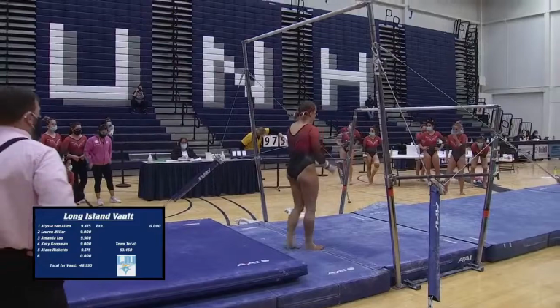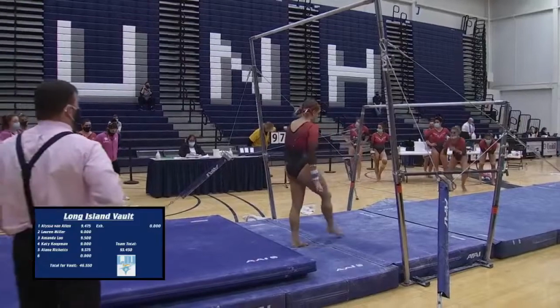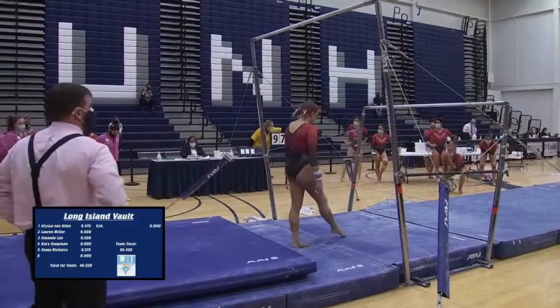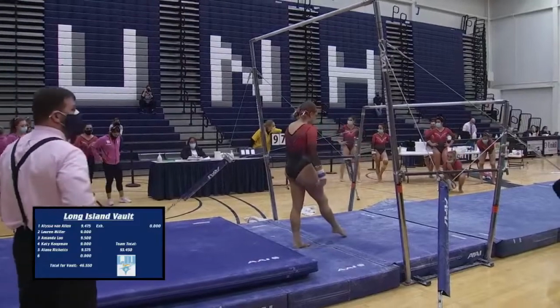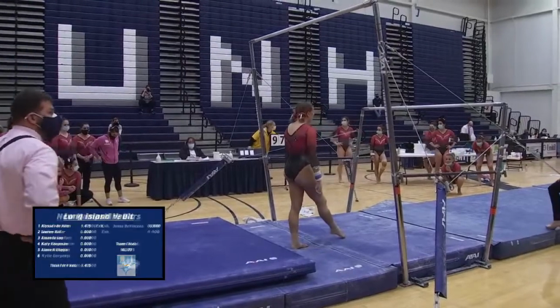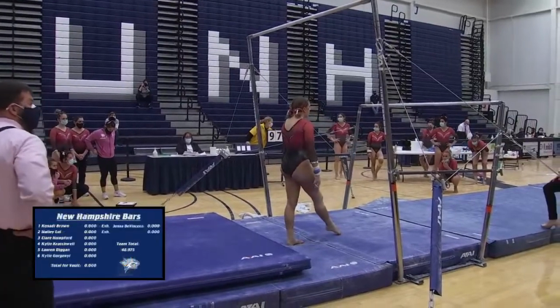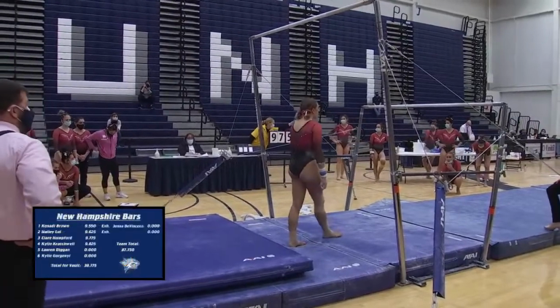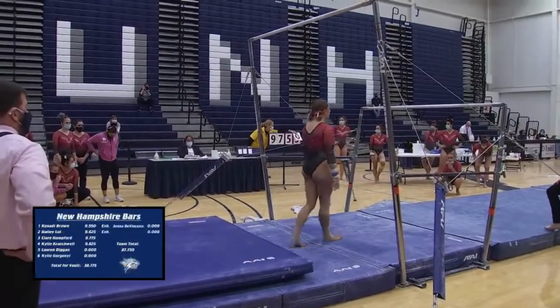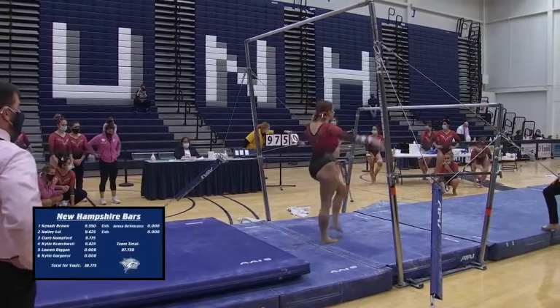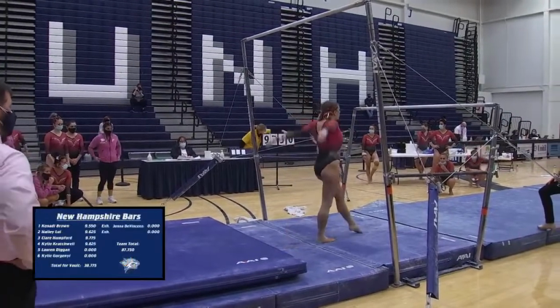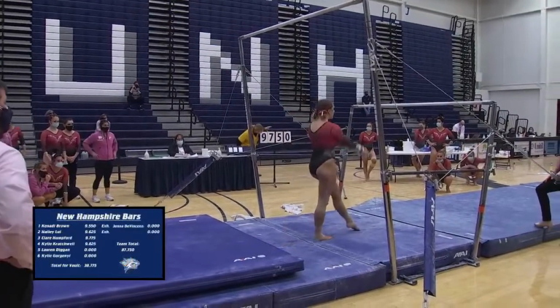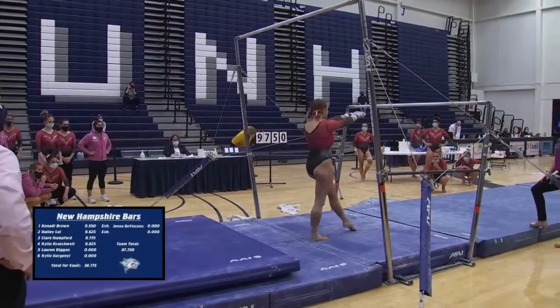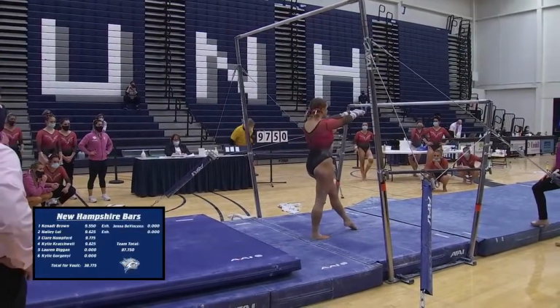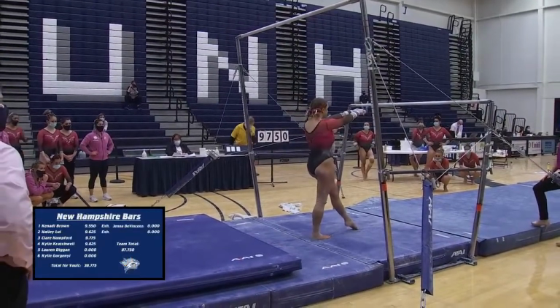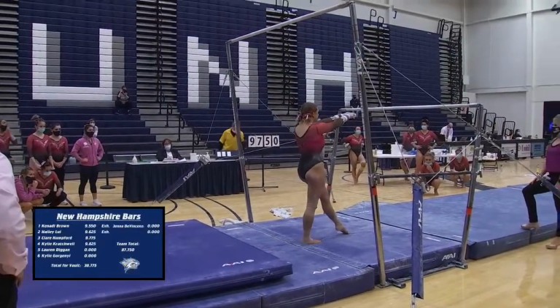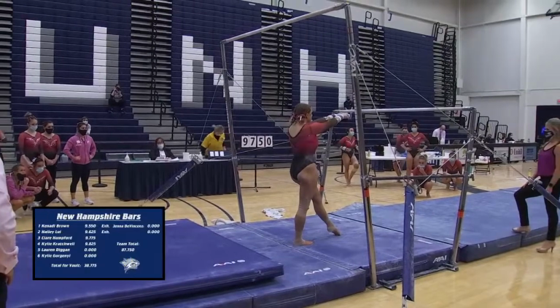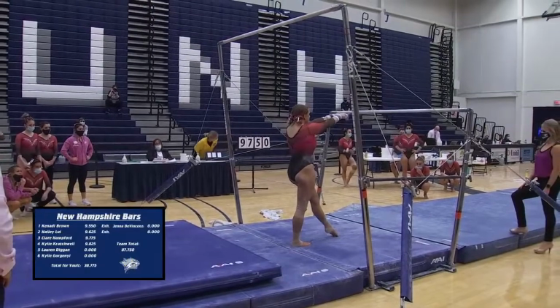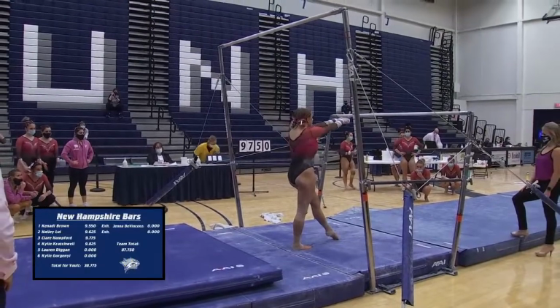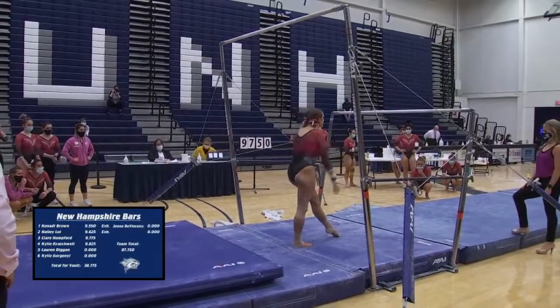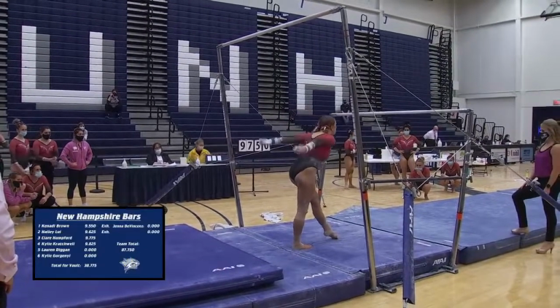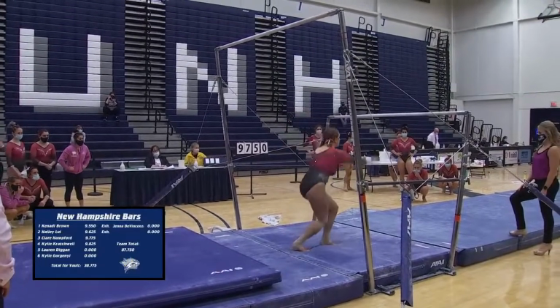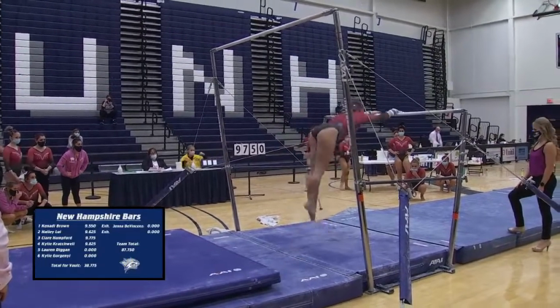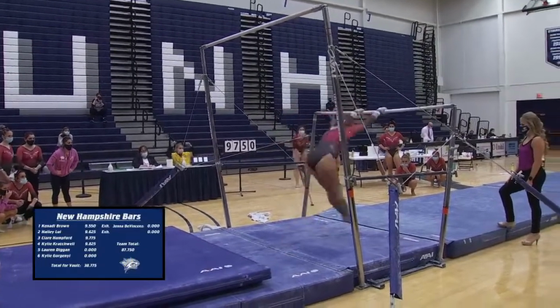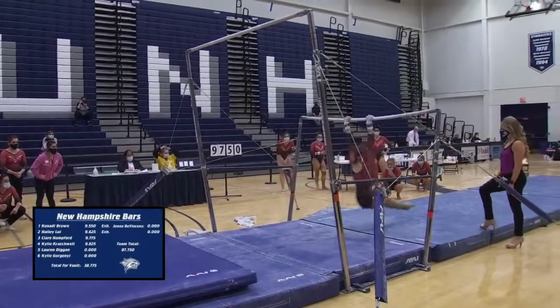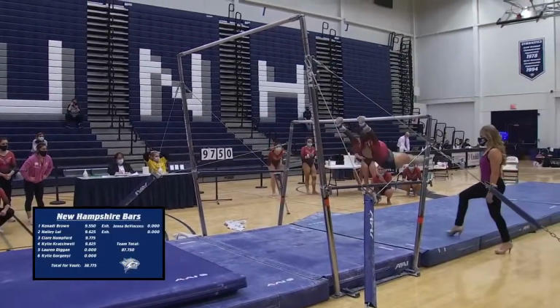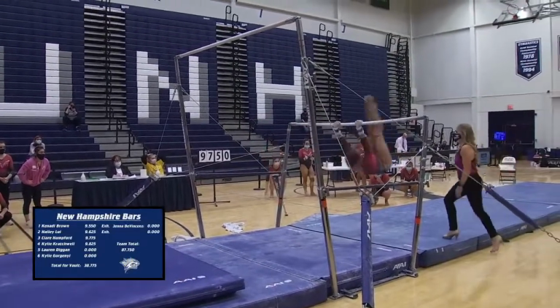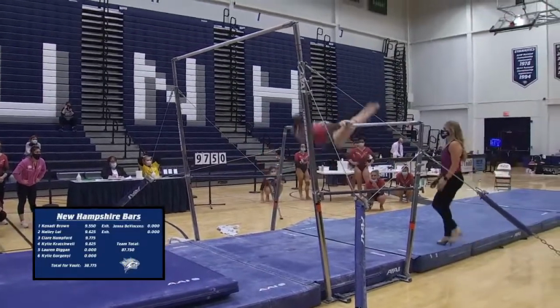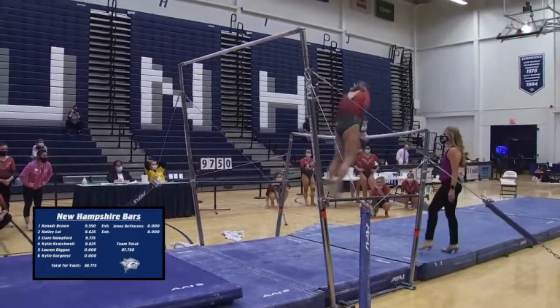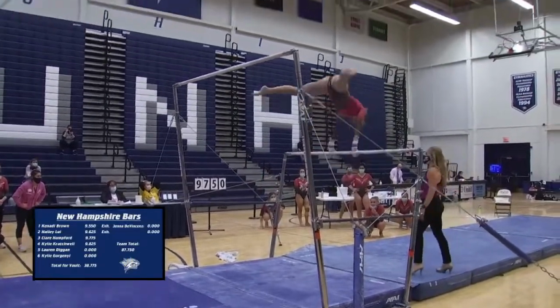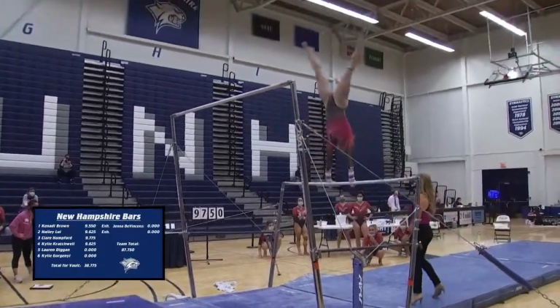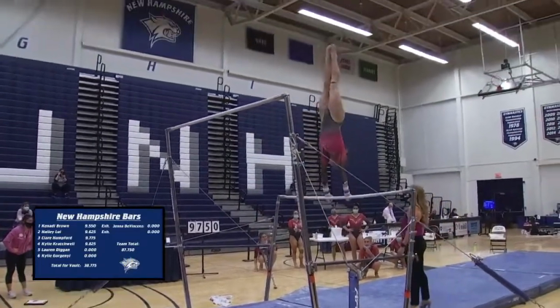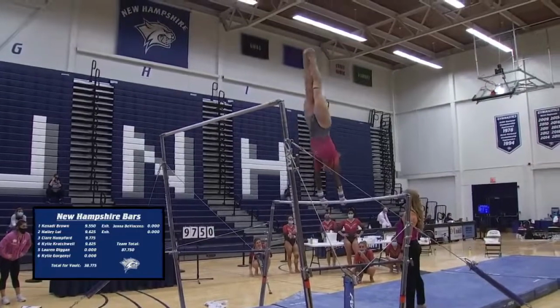They're ready. And it looks again — 9.75 for Lauren DeGuin.